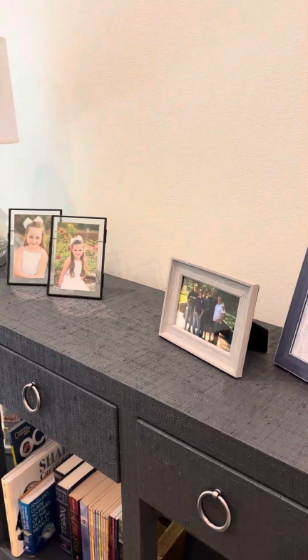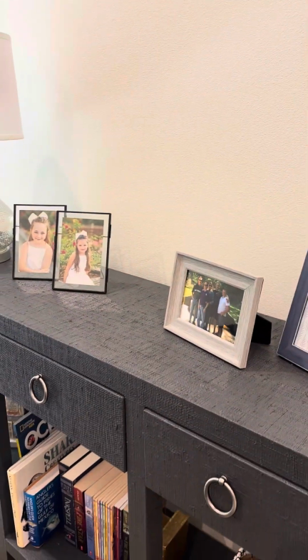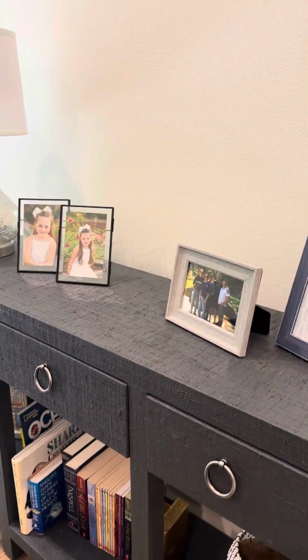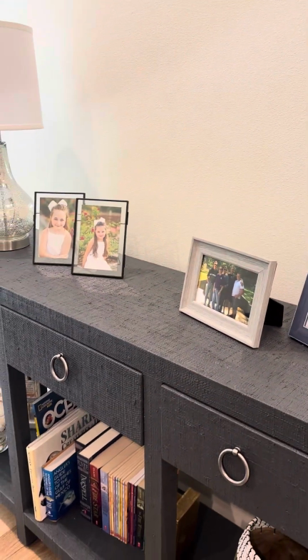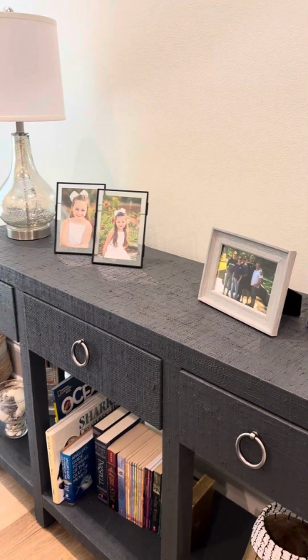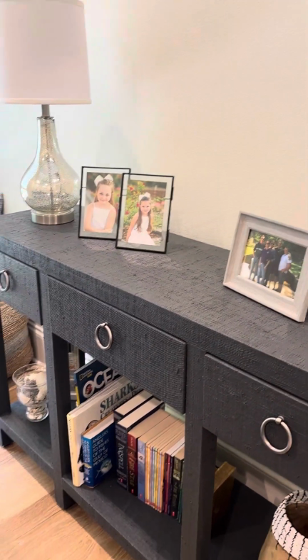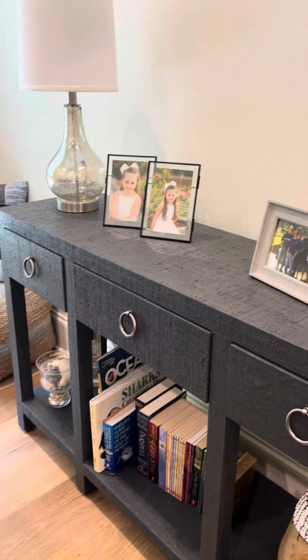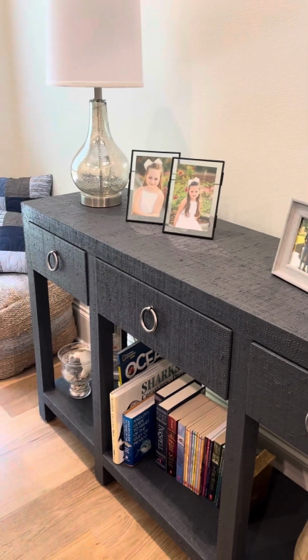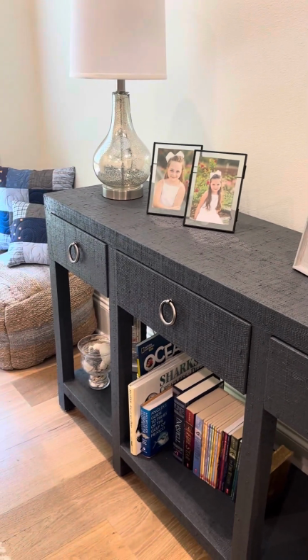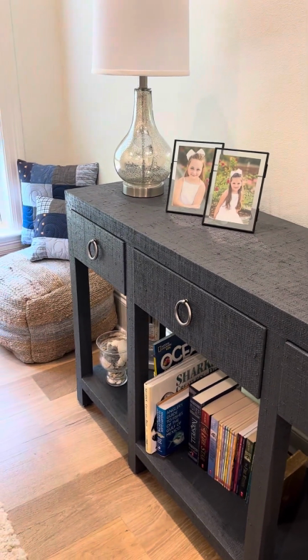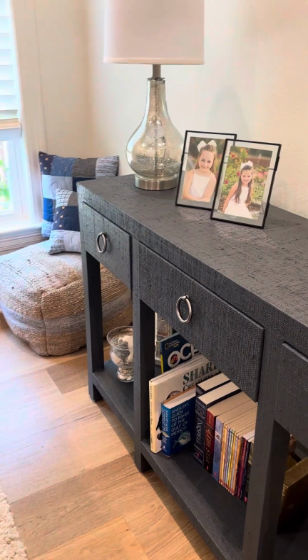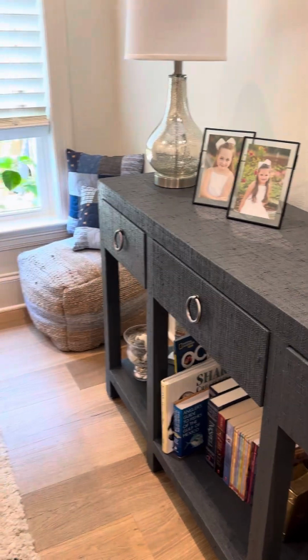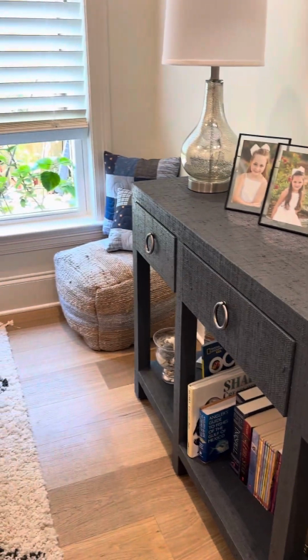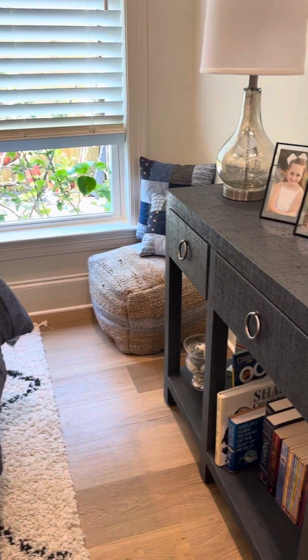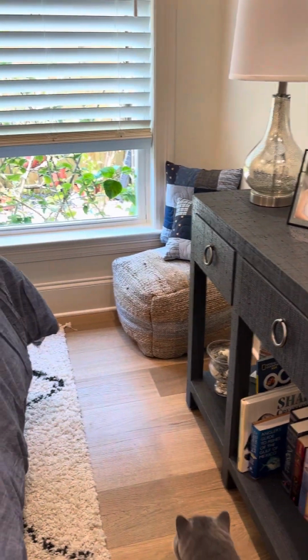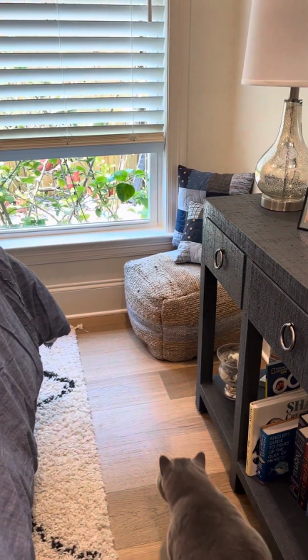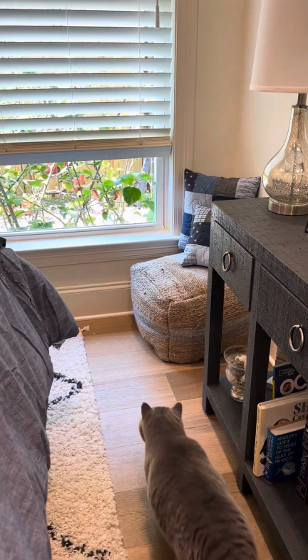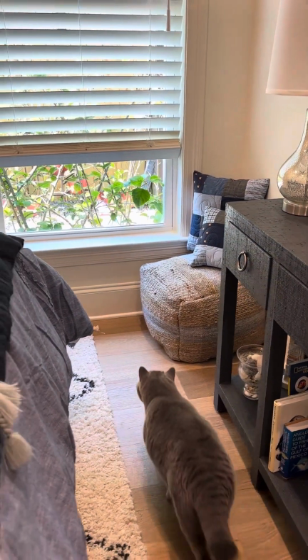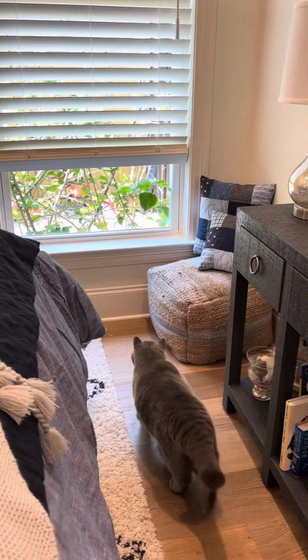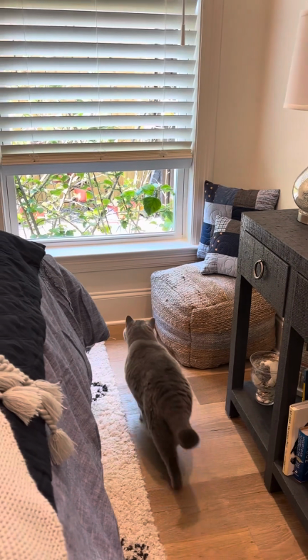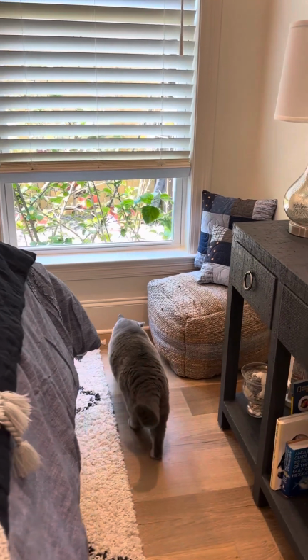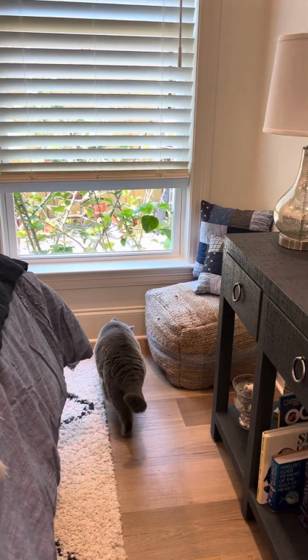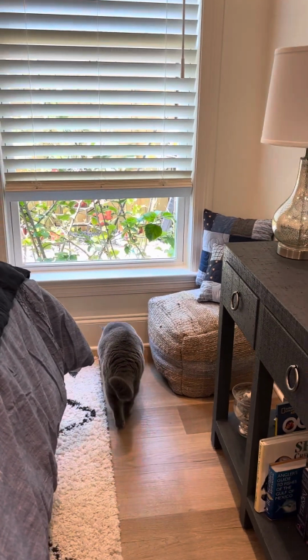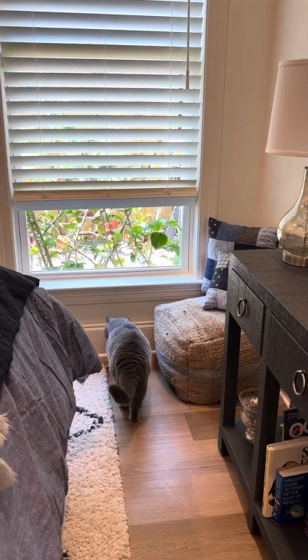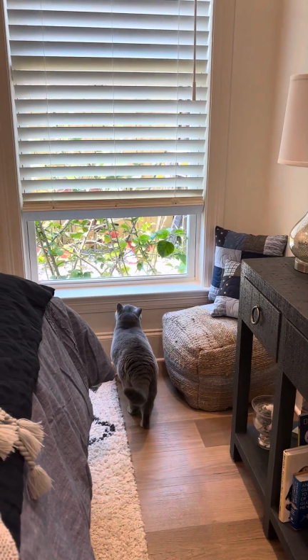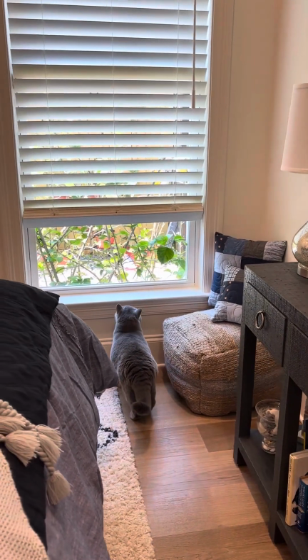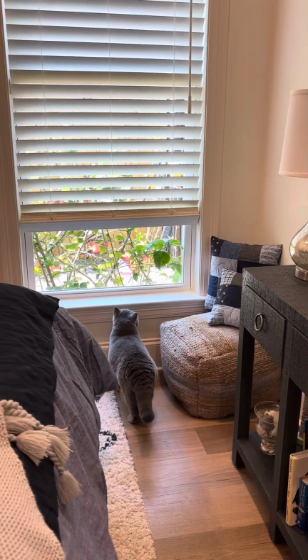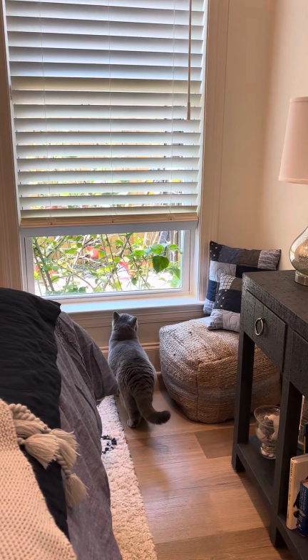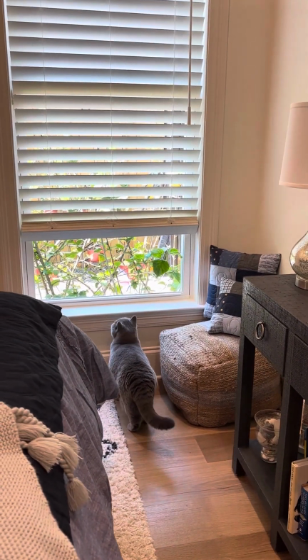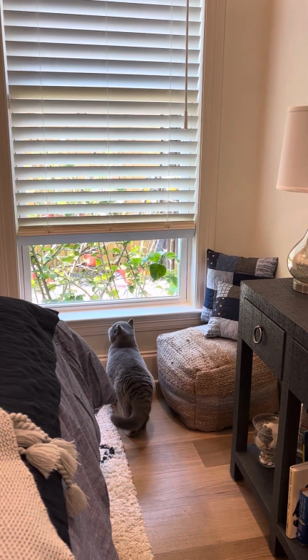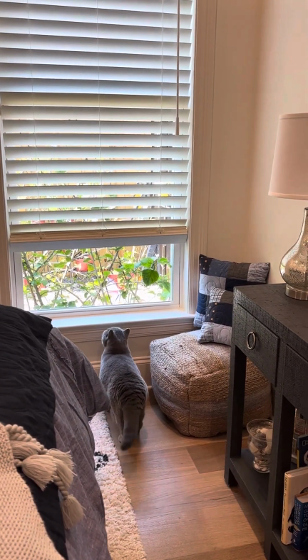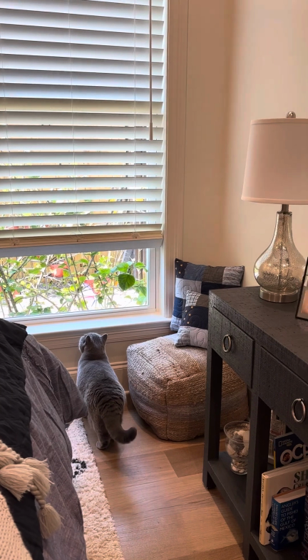There's the kids, there's all of you guys, there's Beckham's favorite books. And yes, there's Mr. Russell's — he likes to get on that window sill and look for lizards as well.